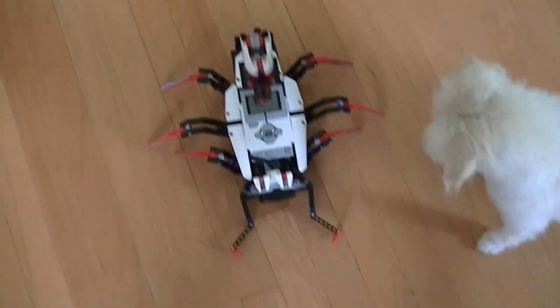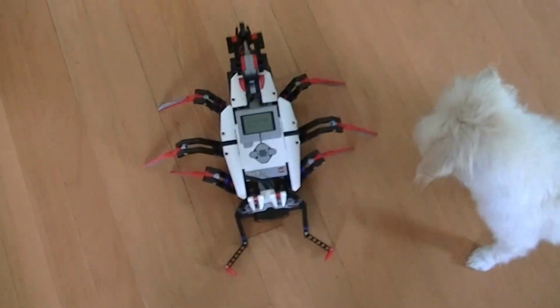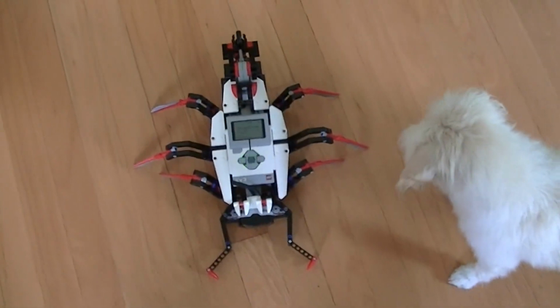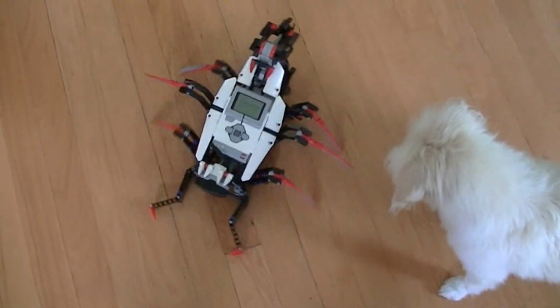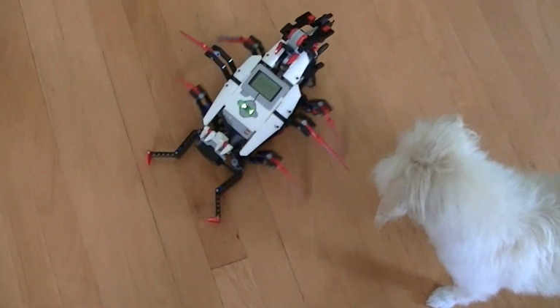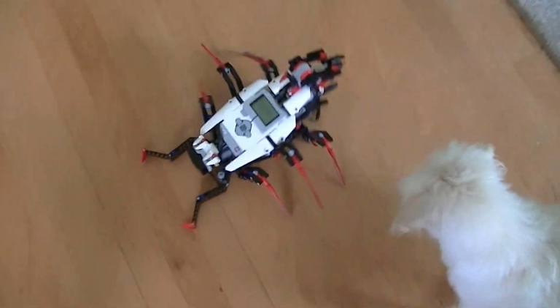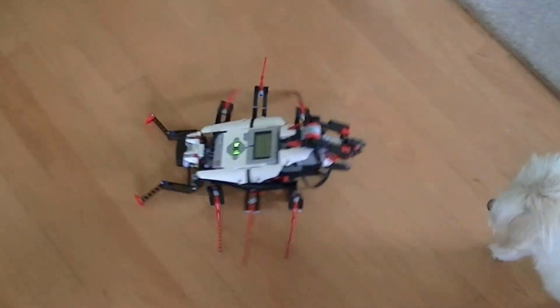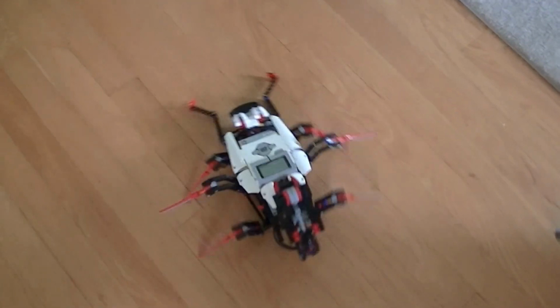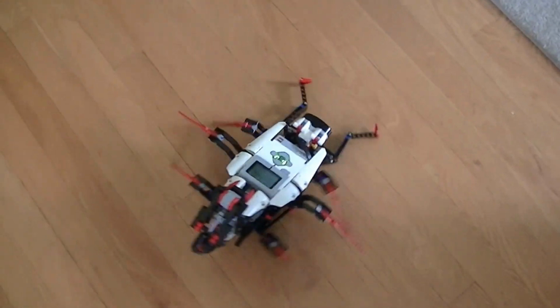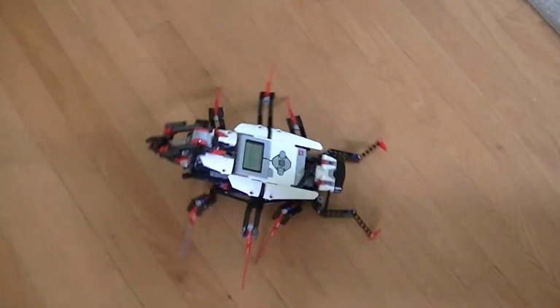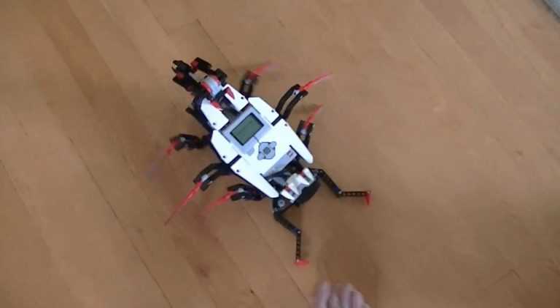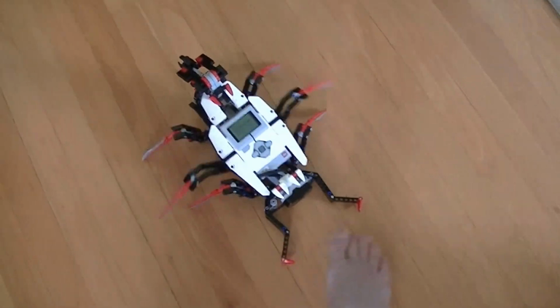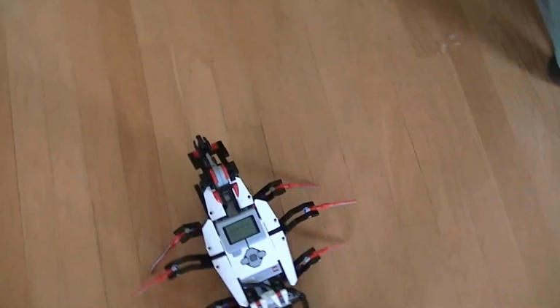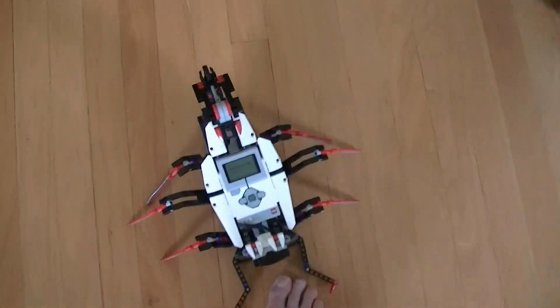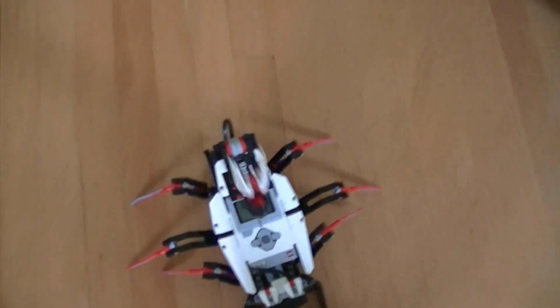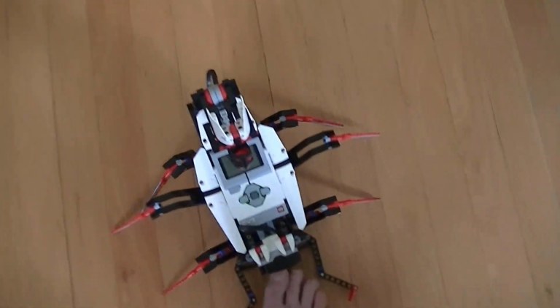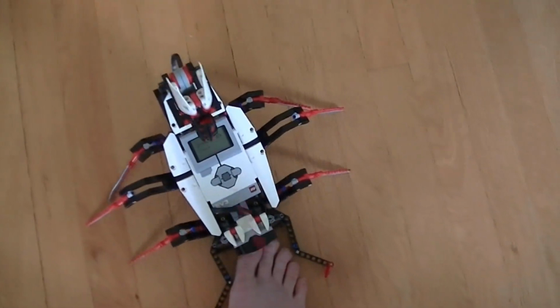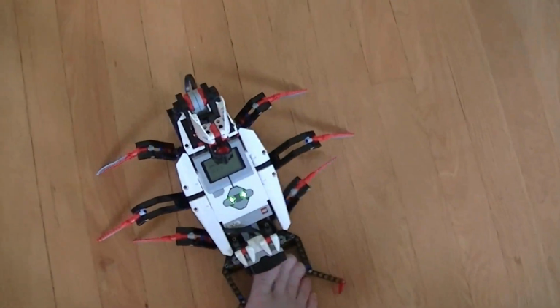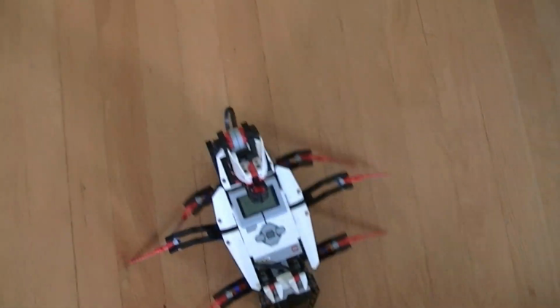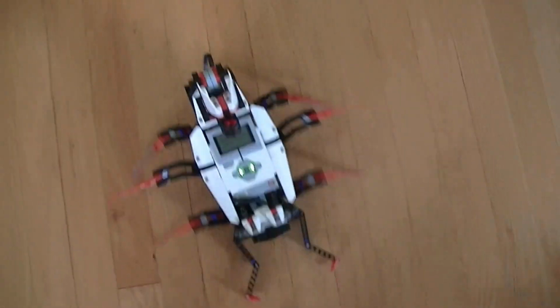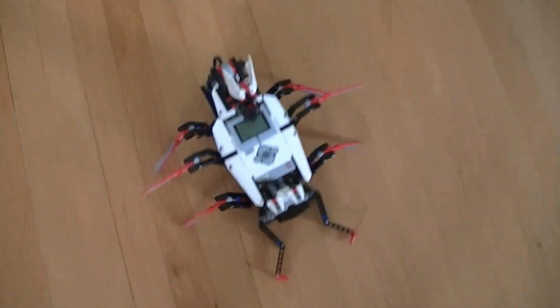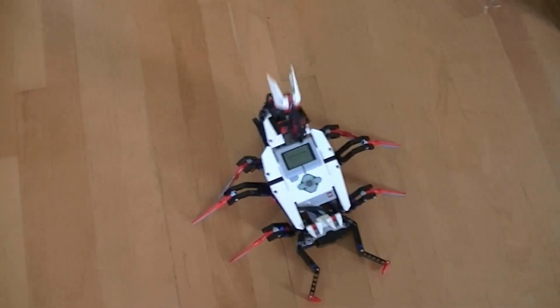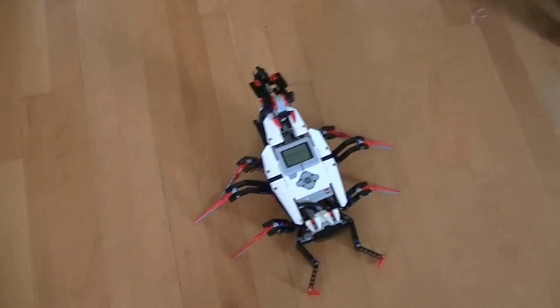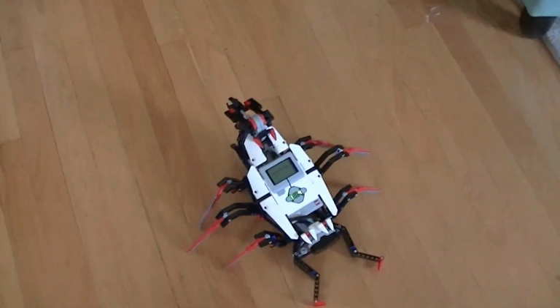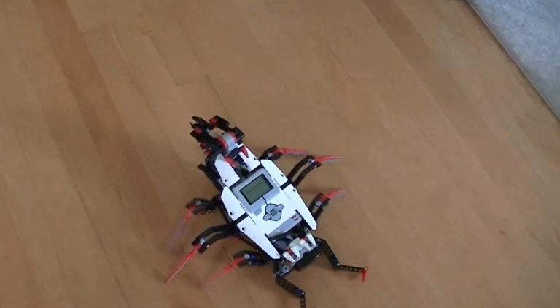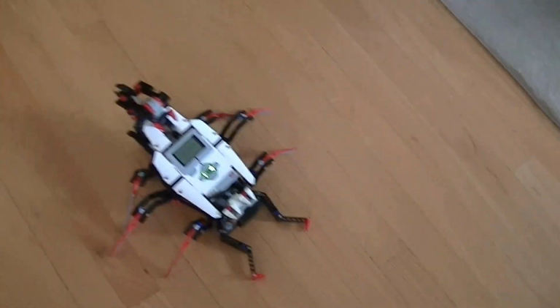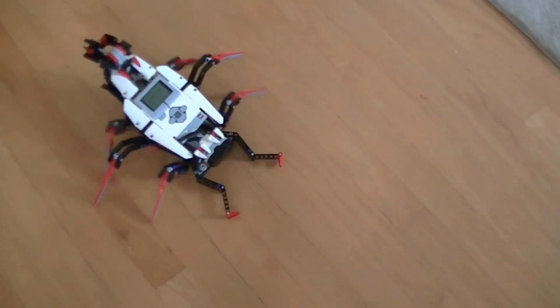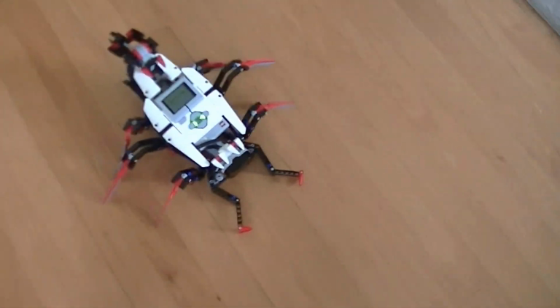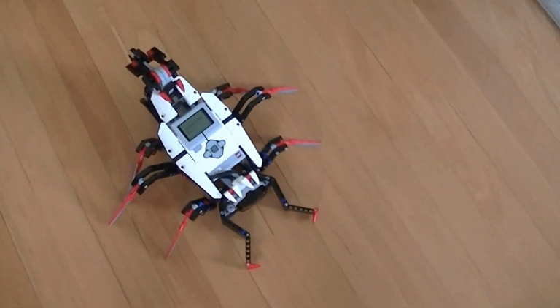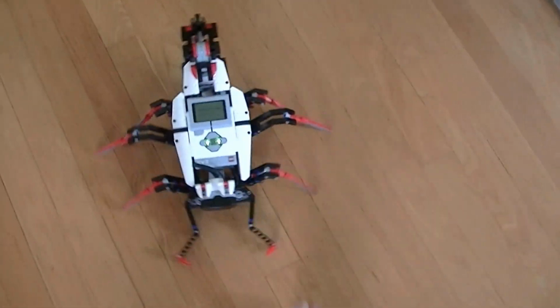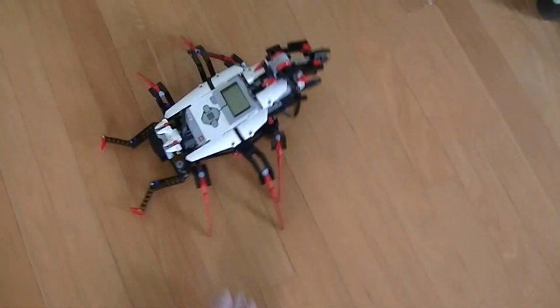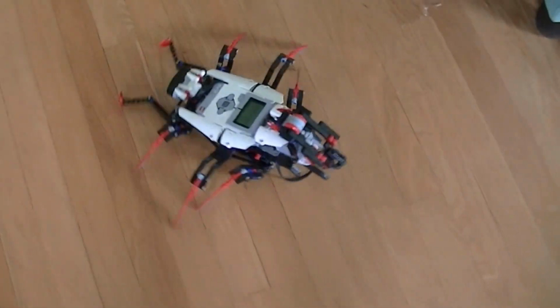Okay, so there it goes, it is resetting. Now it is going in circles, it is looking for an object. If I put my foot close it will stop, then the arm will come up and it will shoot a ball. Now it will retreat and put the arm back down and go around.